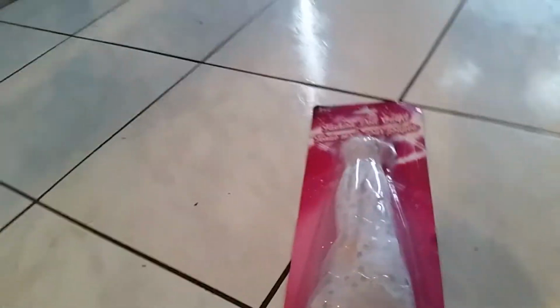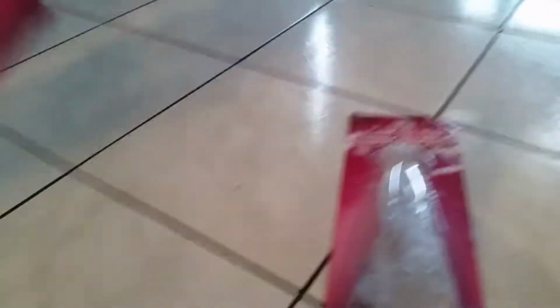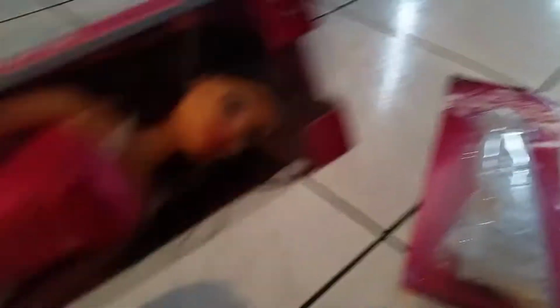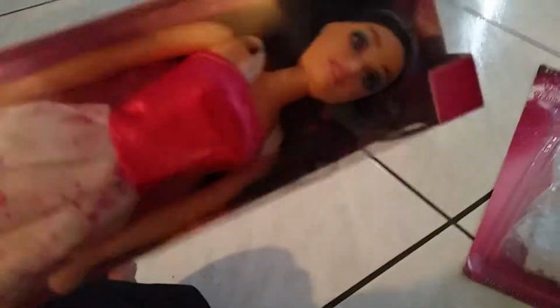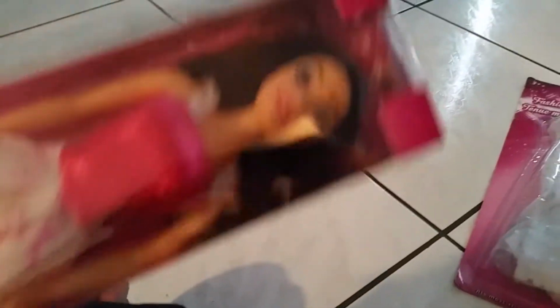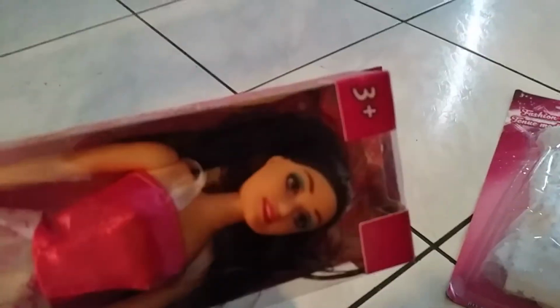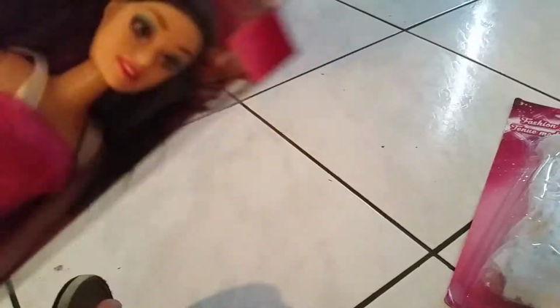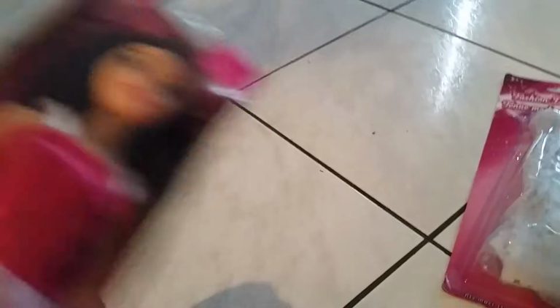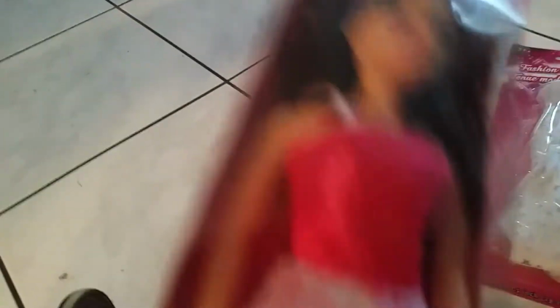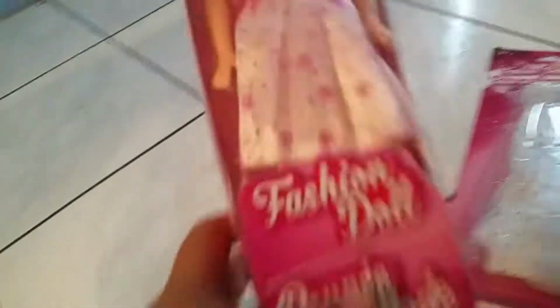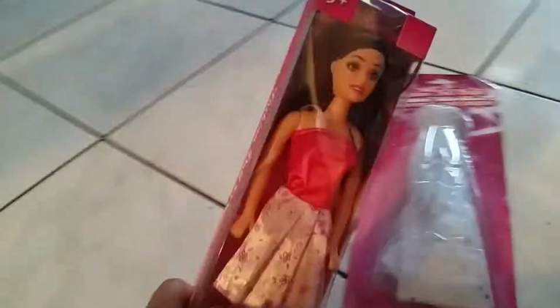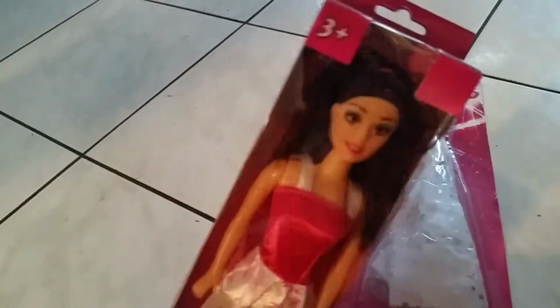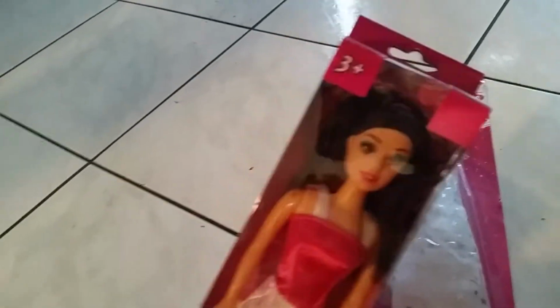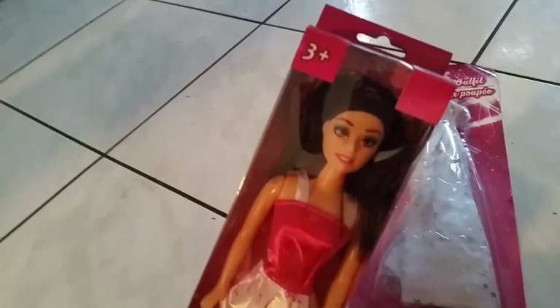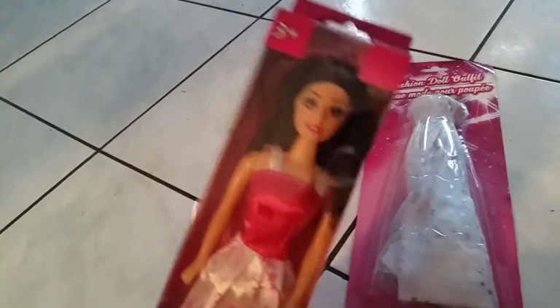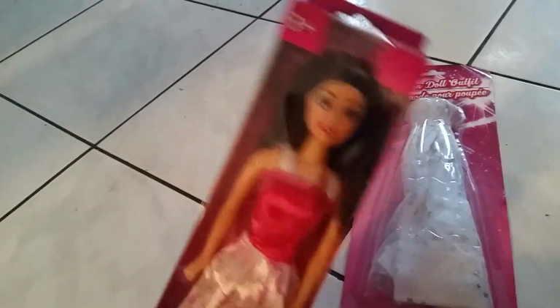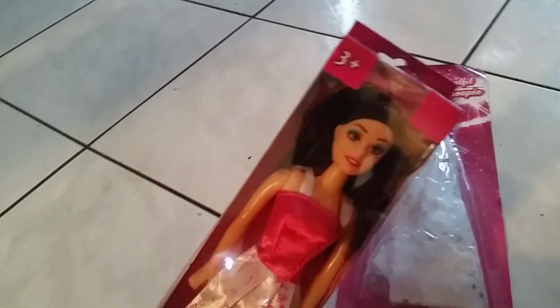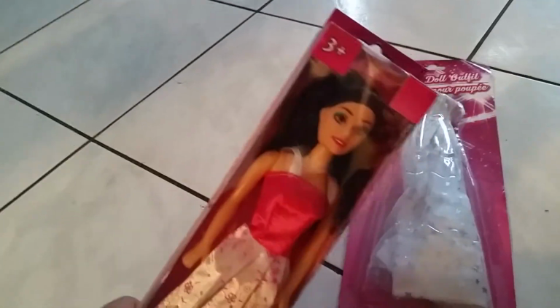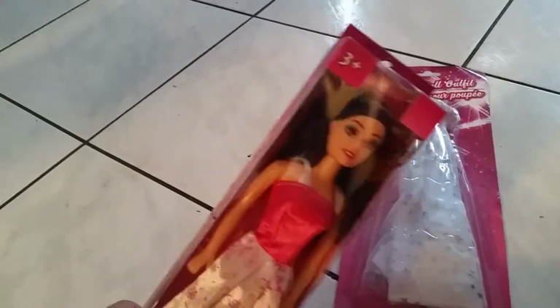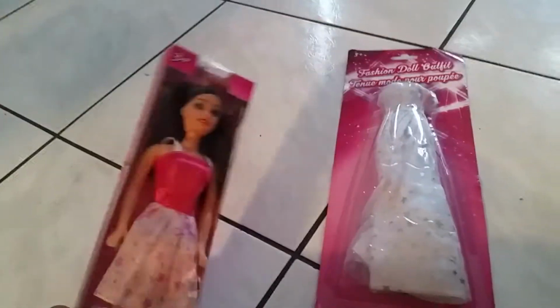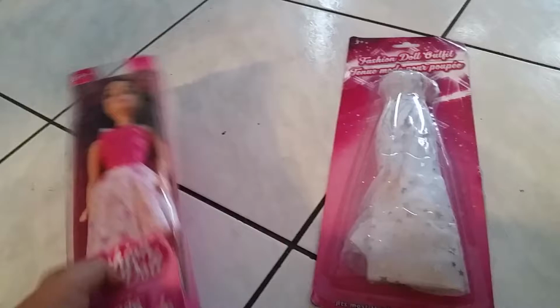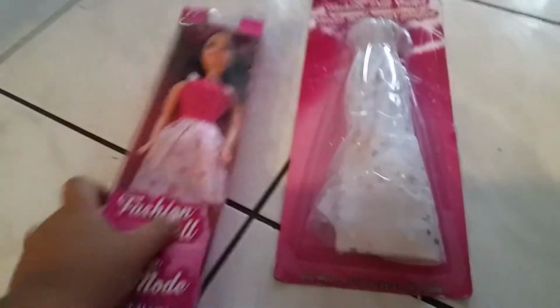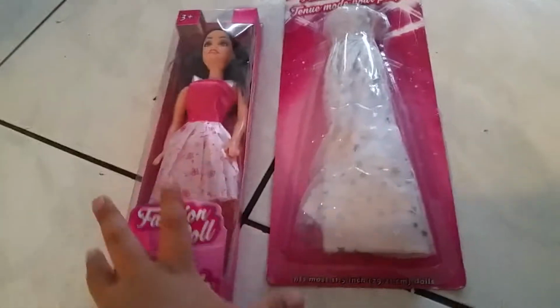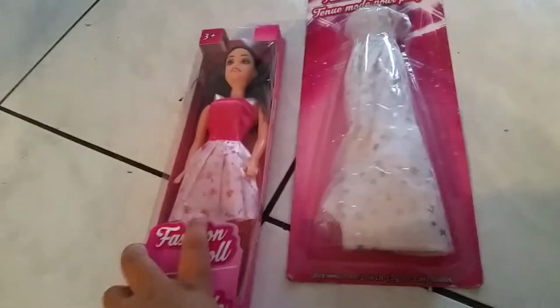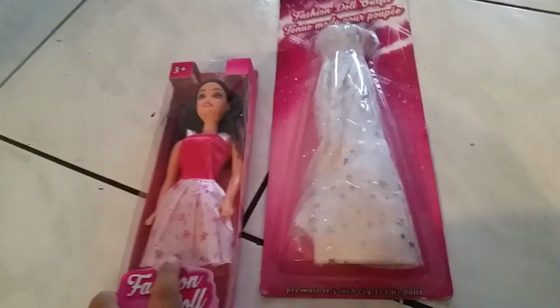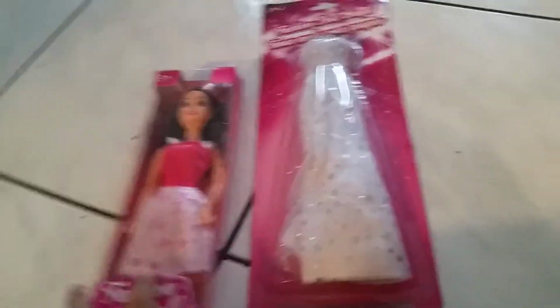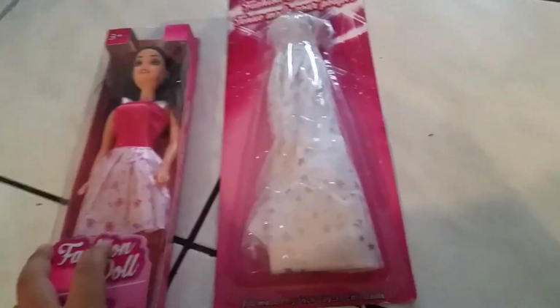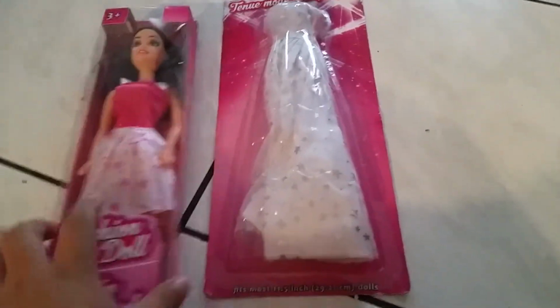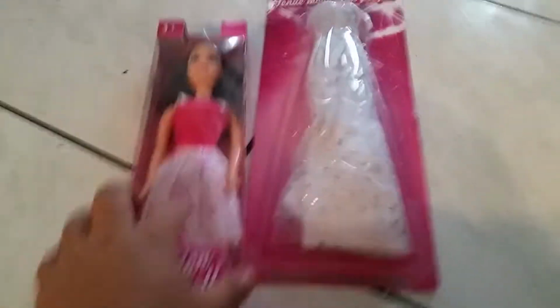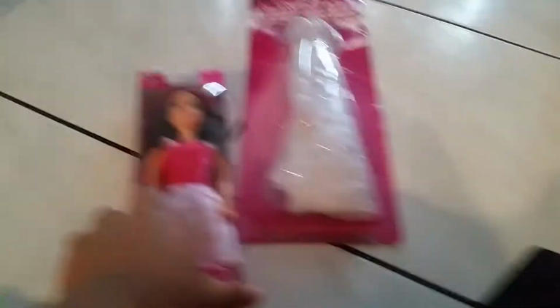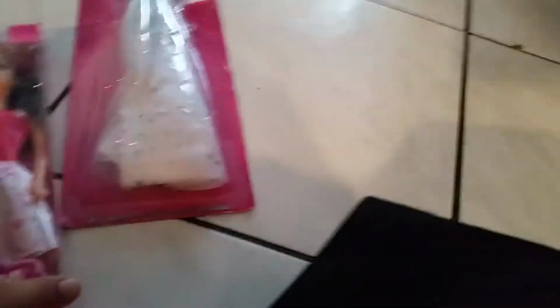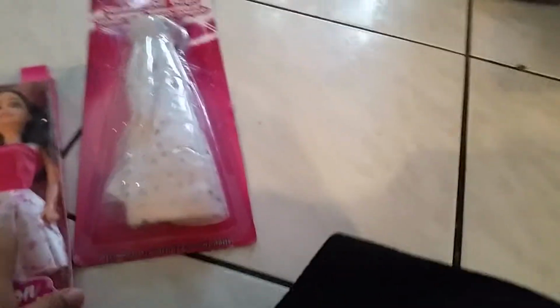I'm going to kind of see, is this doll like the Mattel $5 one, something like that. So let's start opening — I'm going to open the doll first.